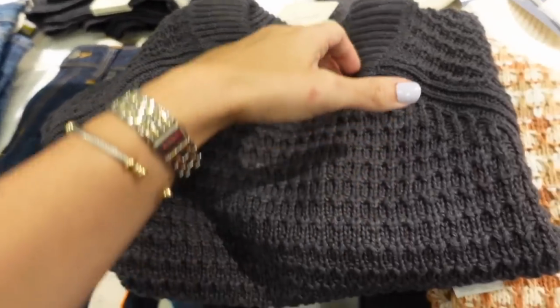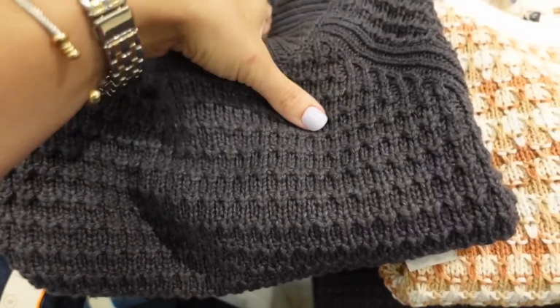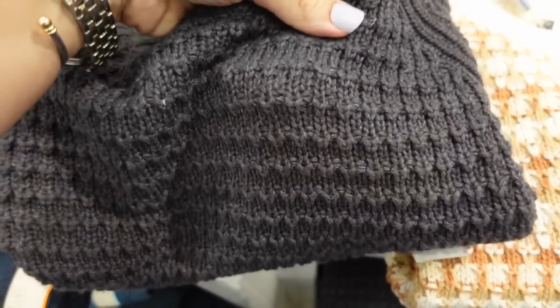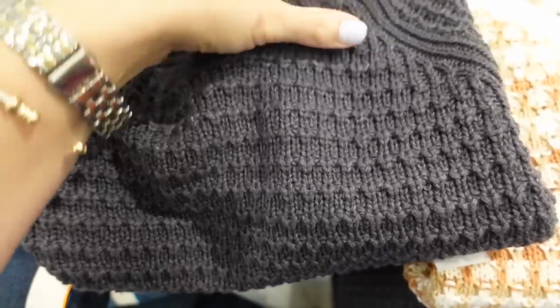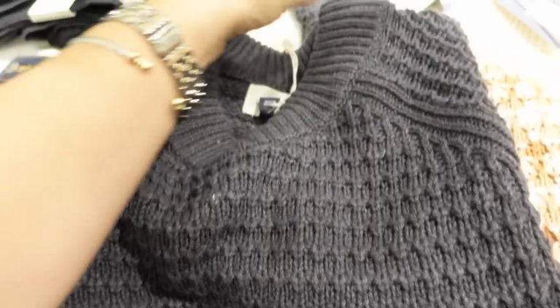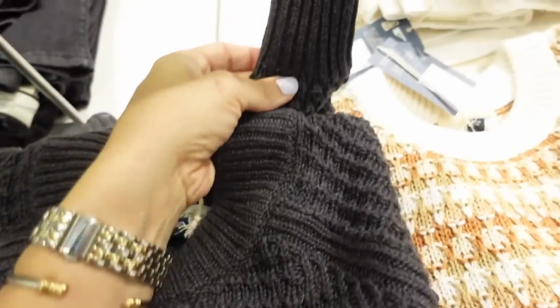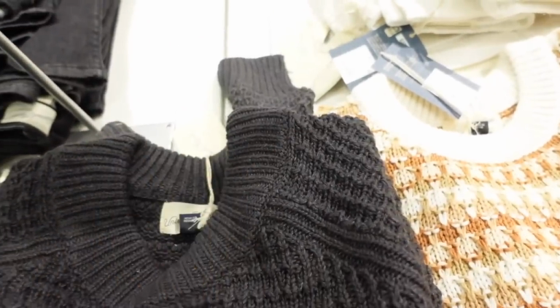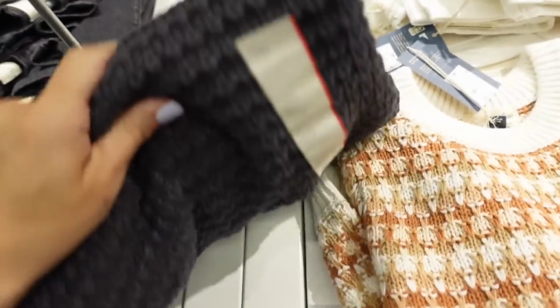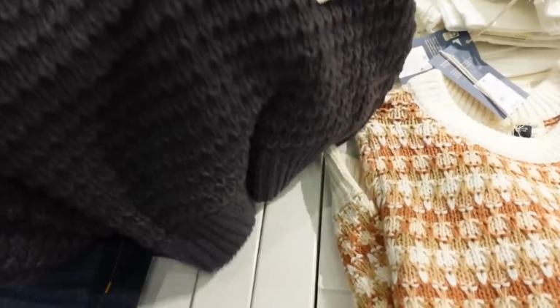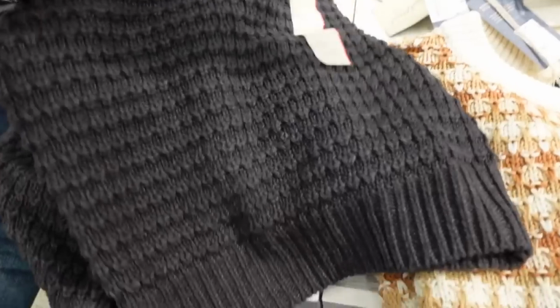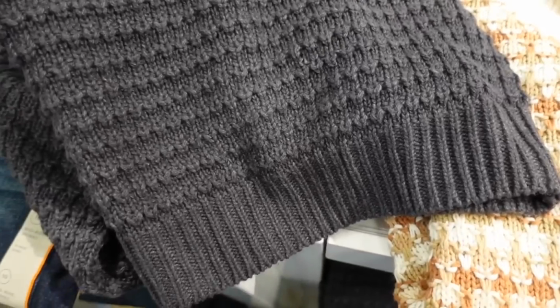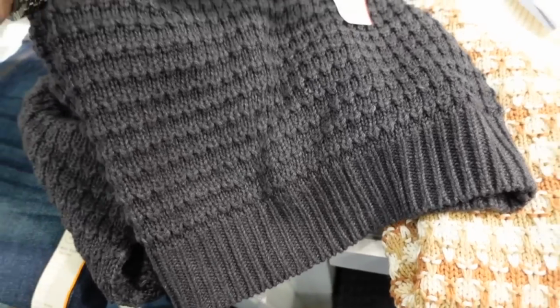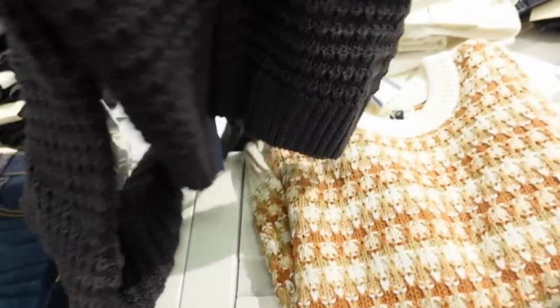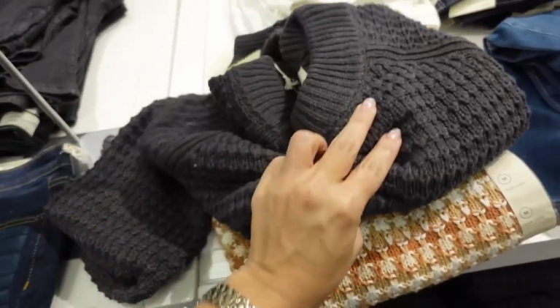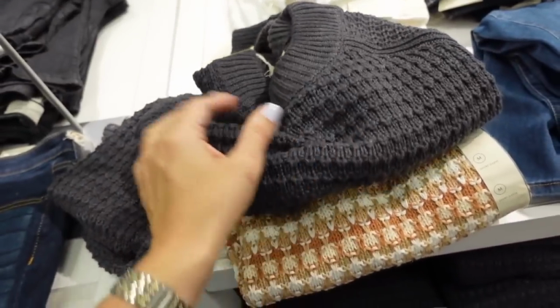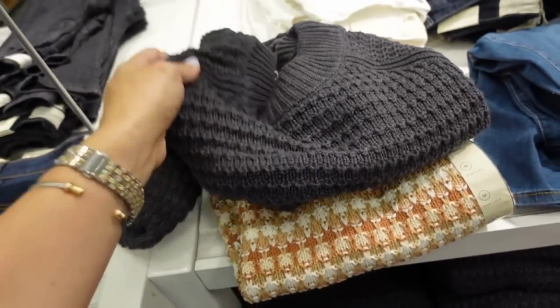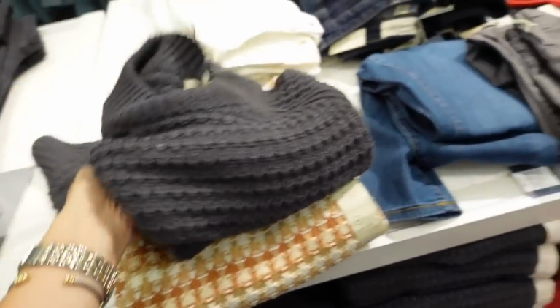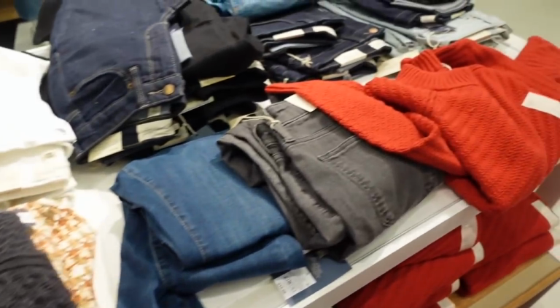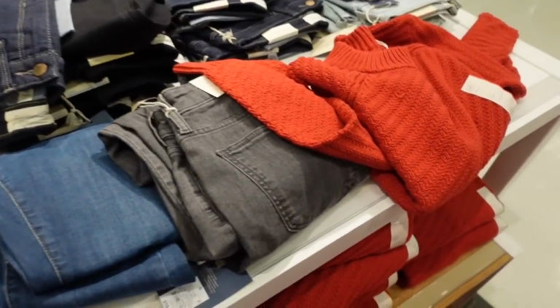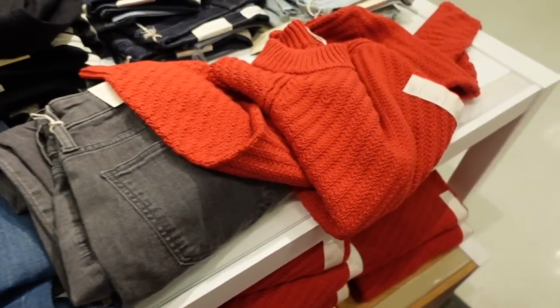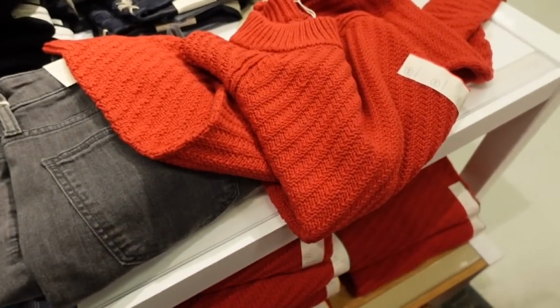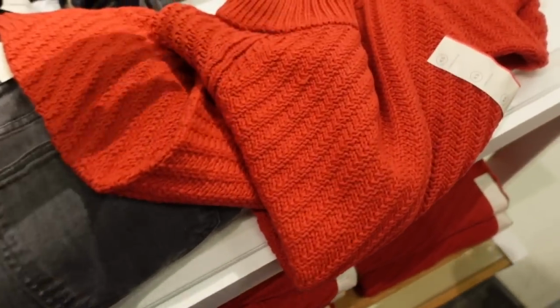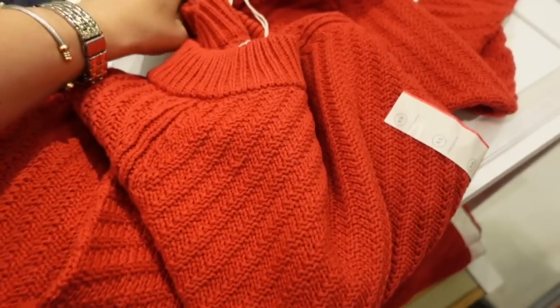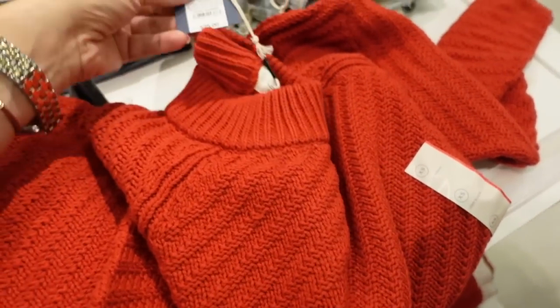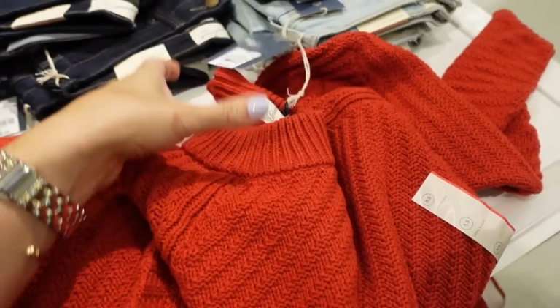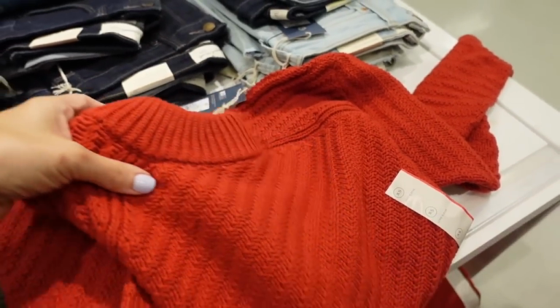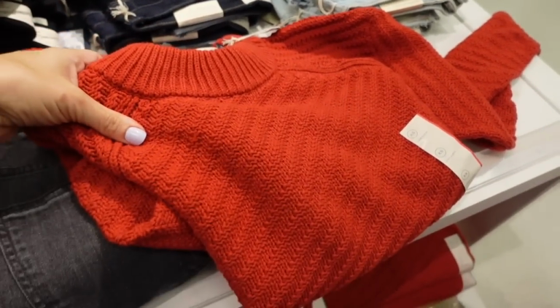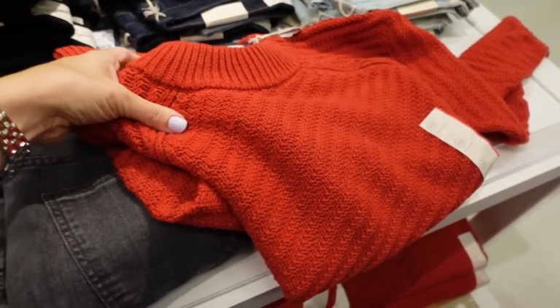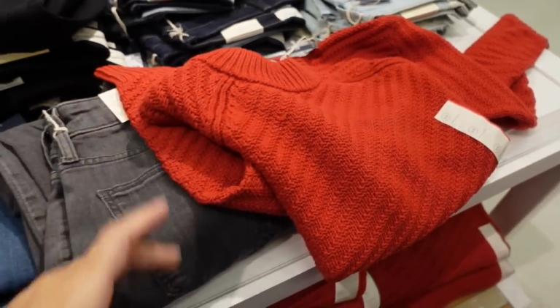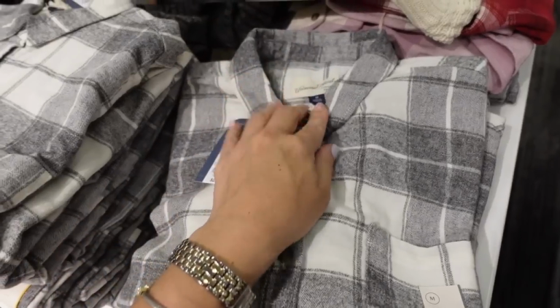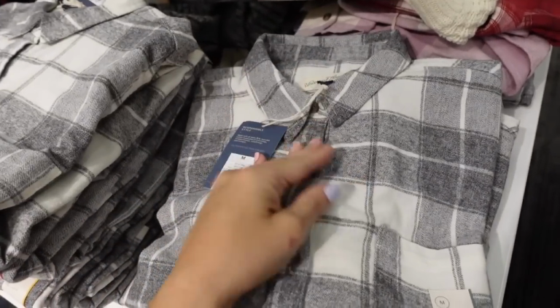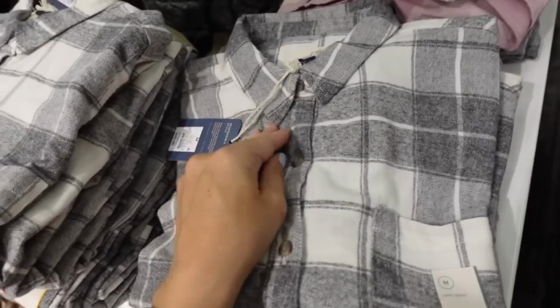New sweaters from Universal Thread. These have the crew neckline, seam detailing, a really nice chunky knit with ribbing on the wrist, long sleeve with ribbing at the bottom. It comes in gray and also red, and they are $25.